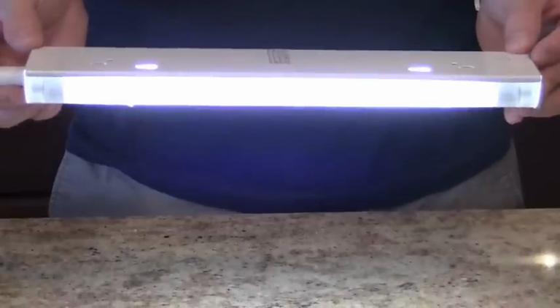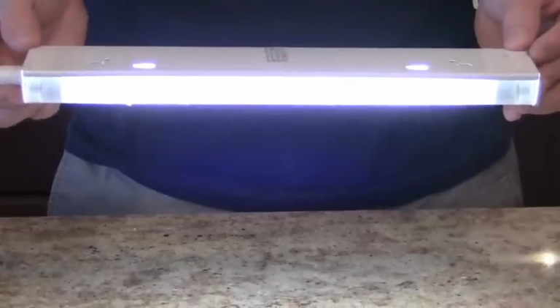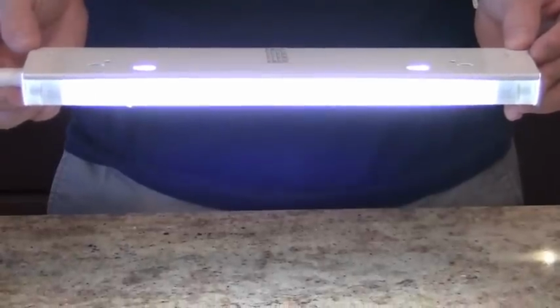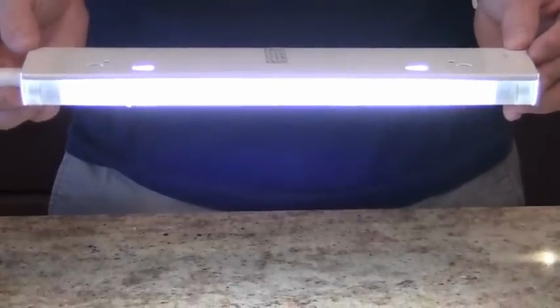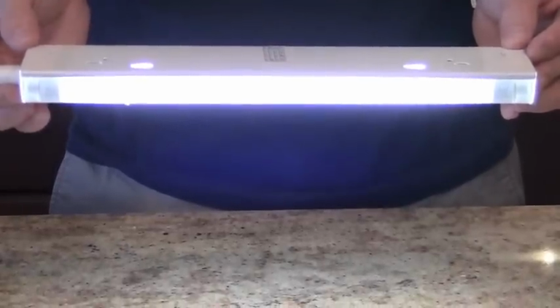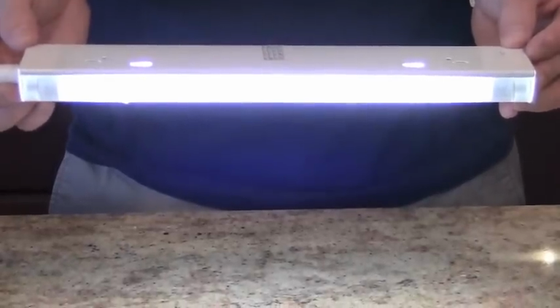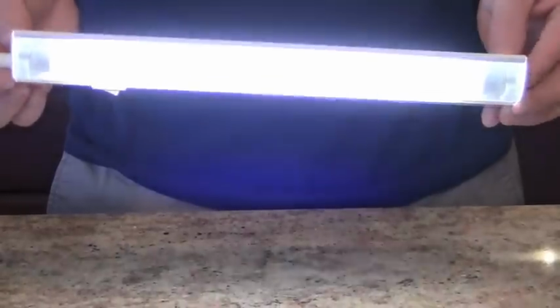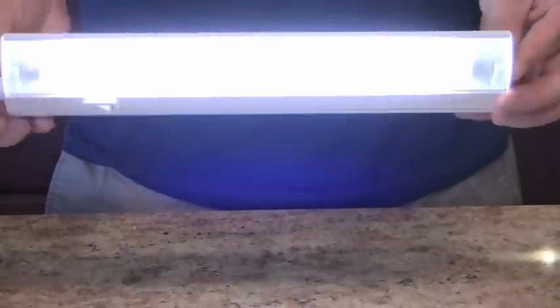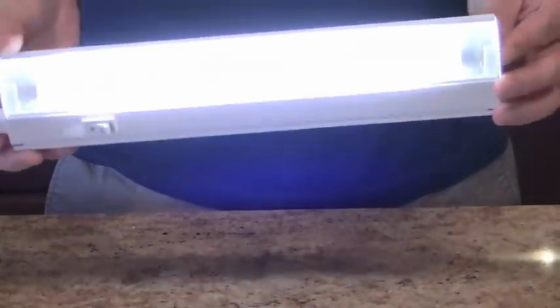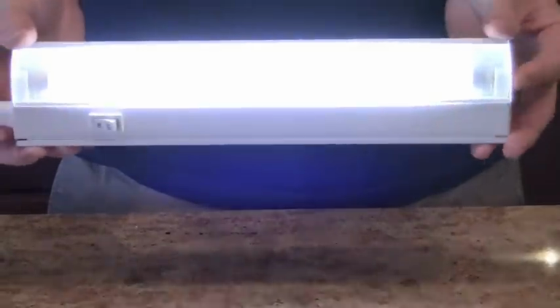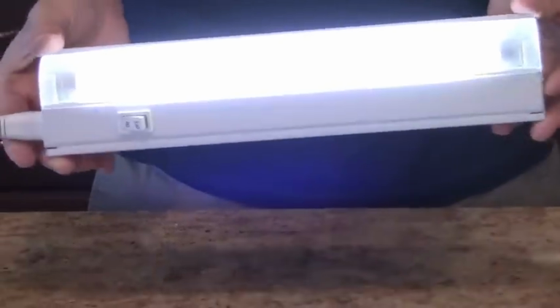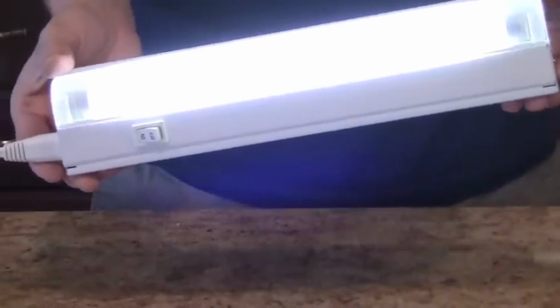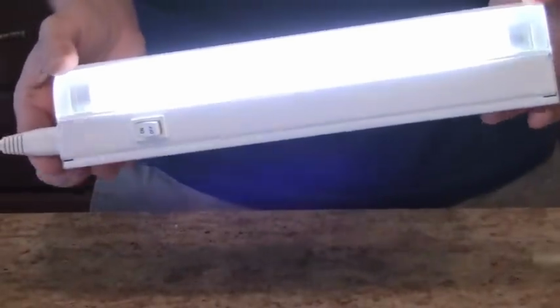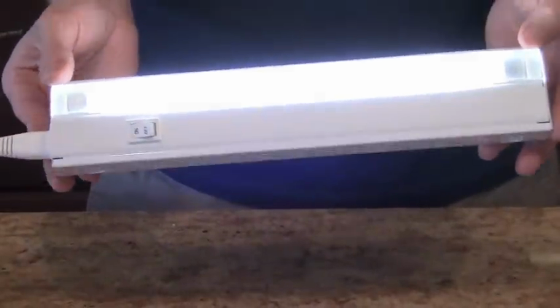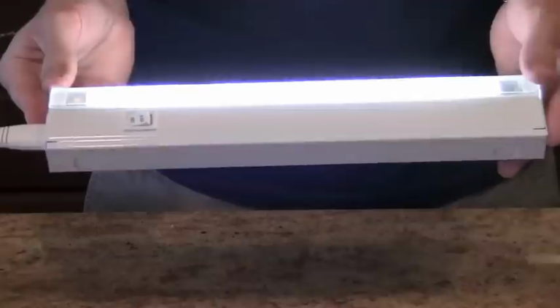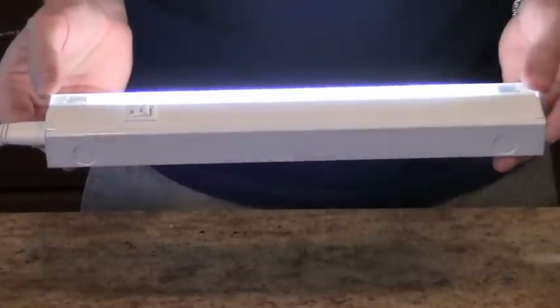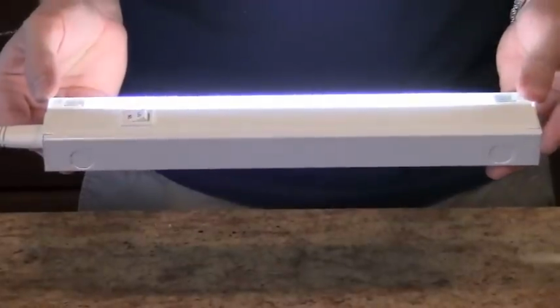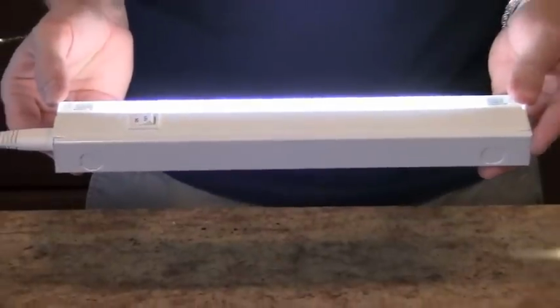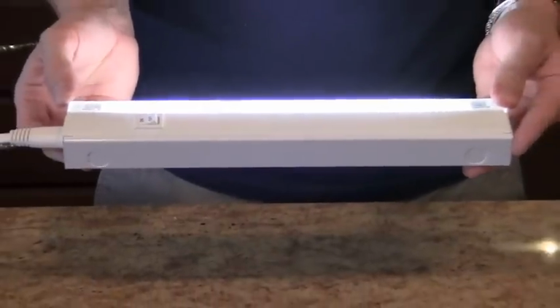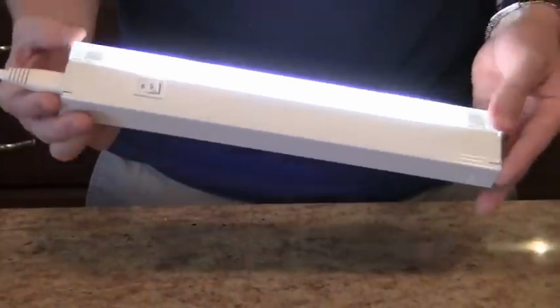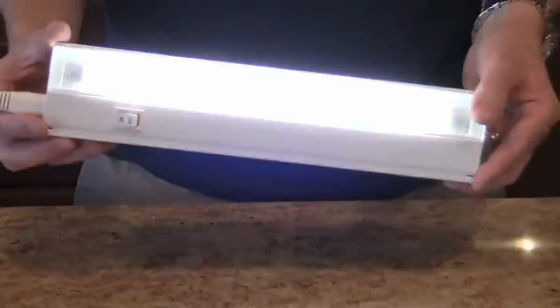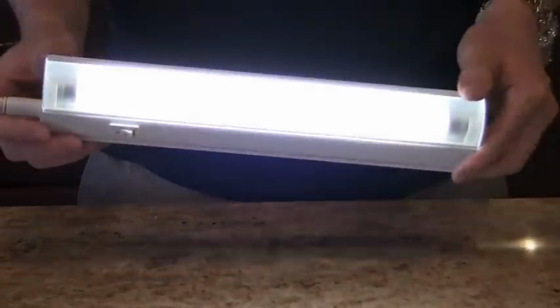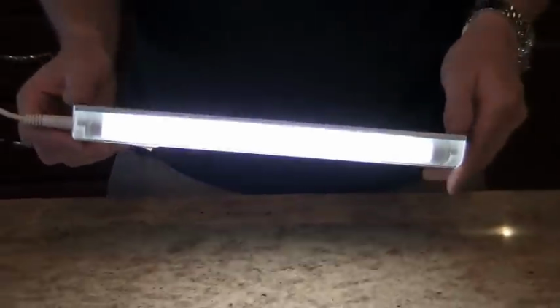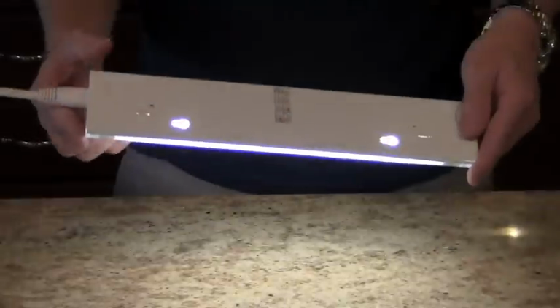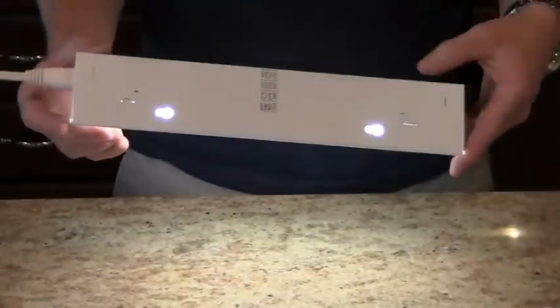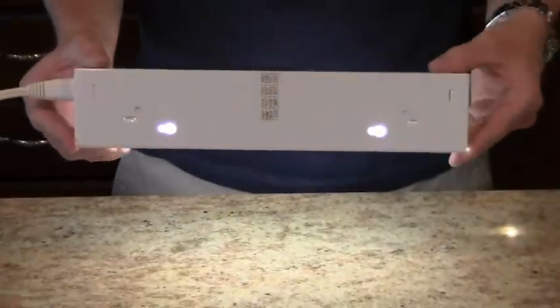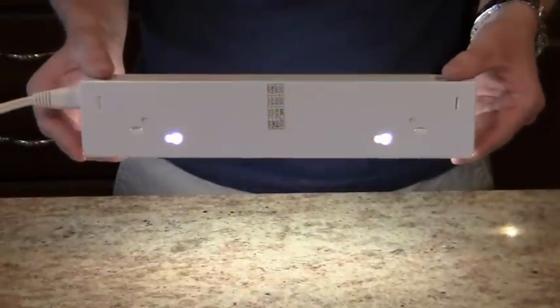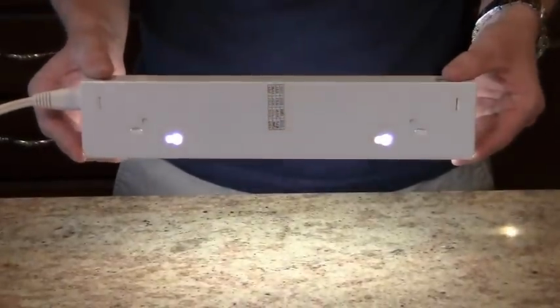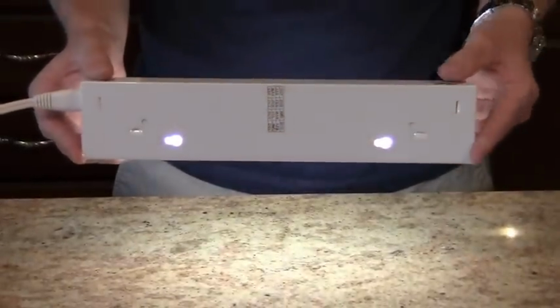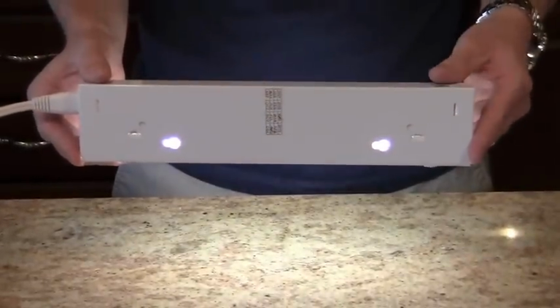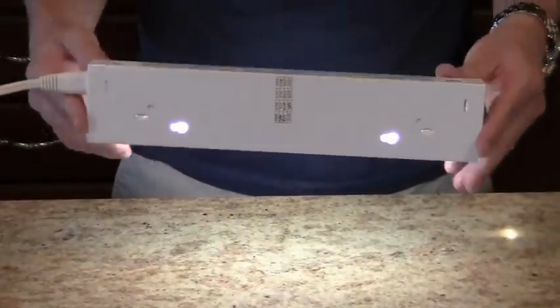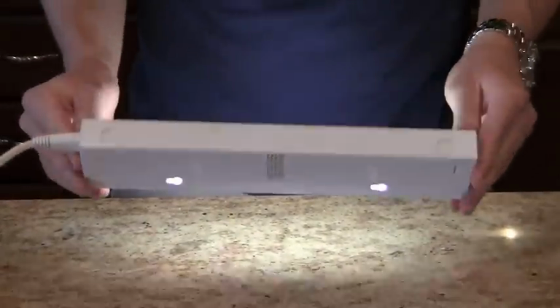The rated life is about 10,000 hours, so you won't need to replace the light bulb for years. When you do look for replacements, the light bulbs are easy to order on our website.